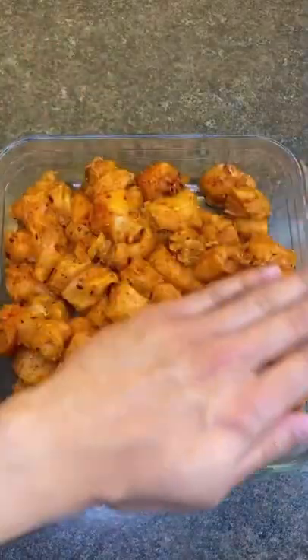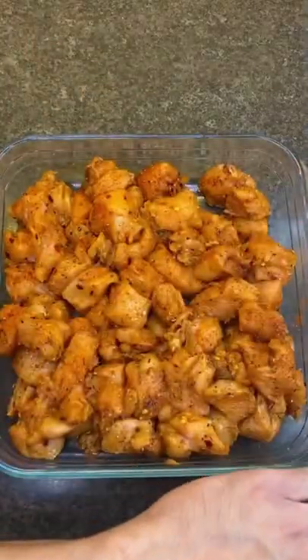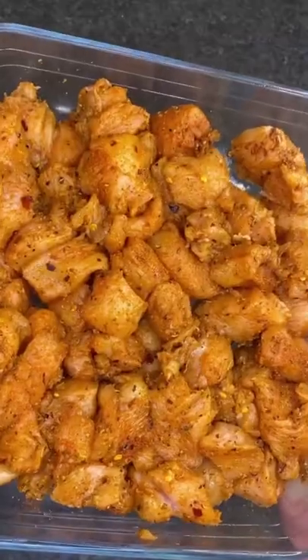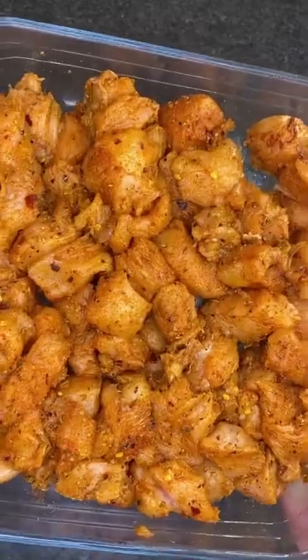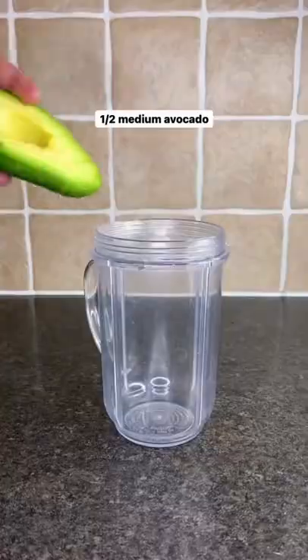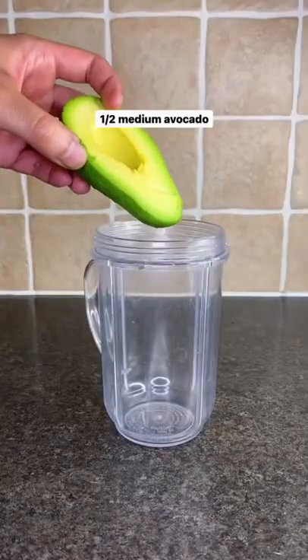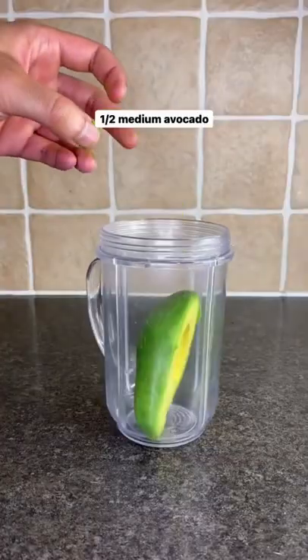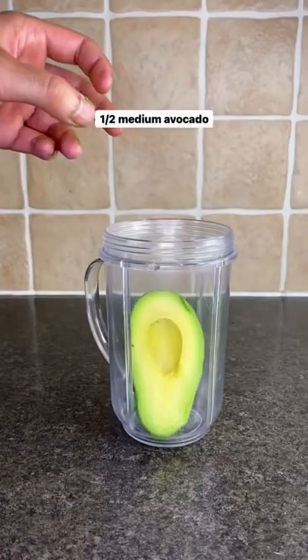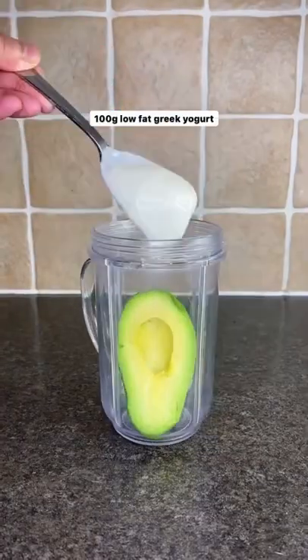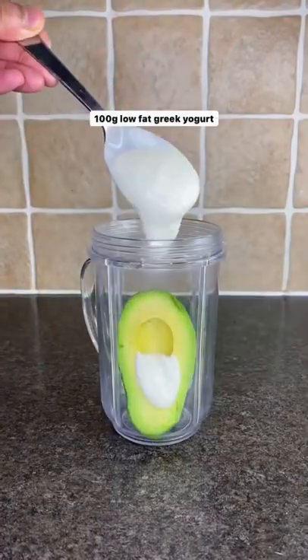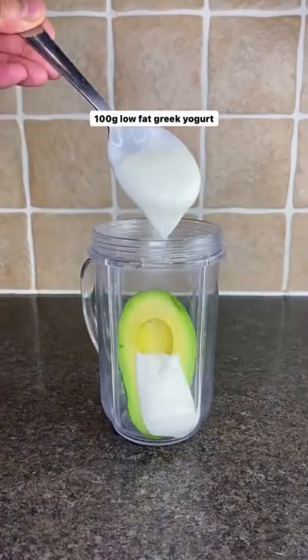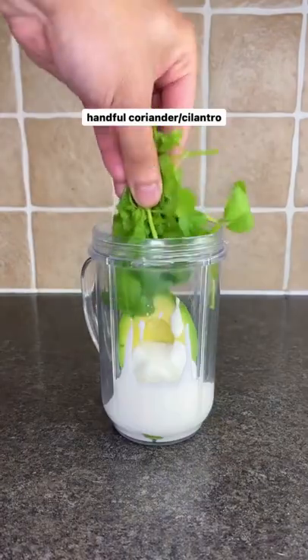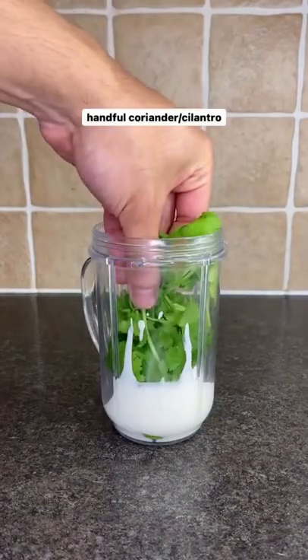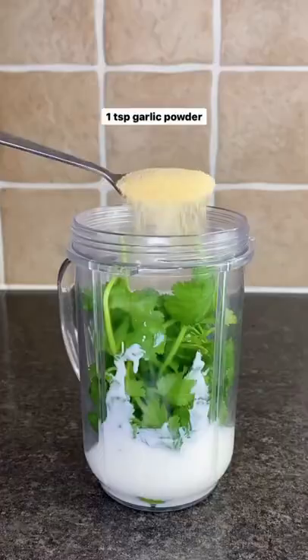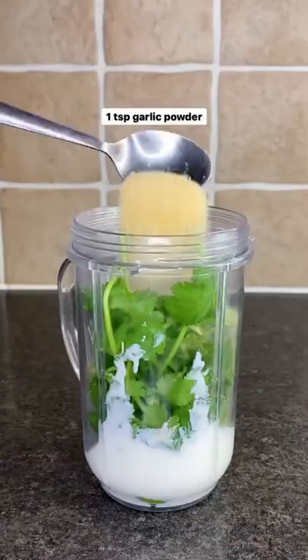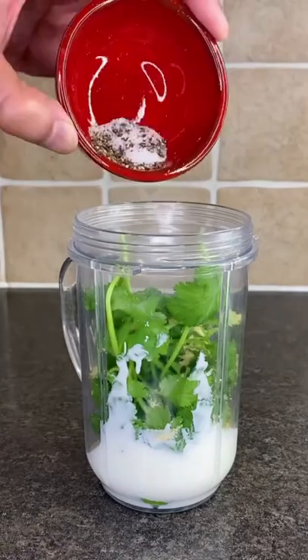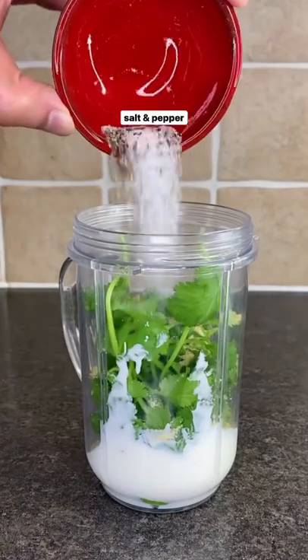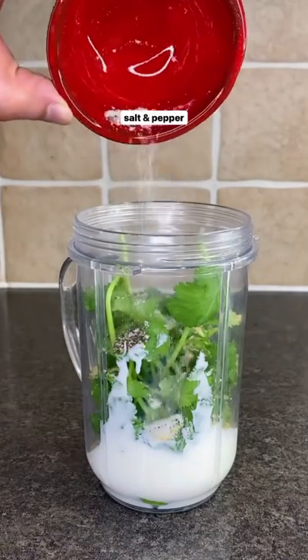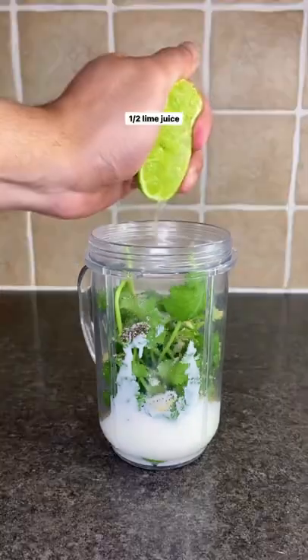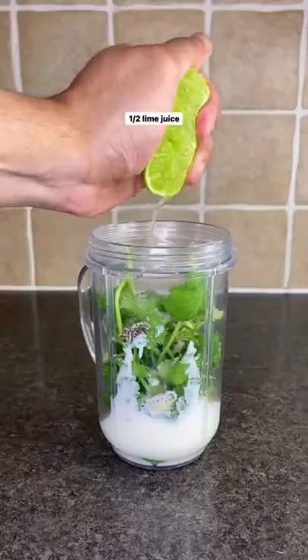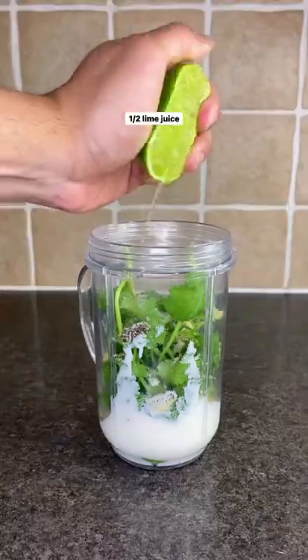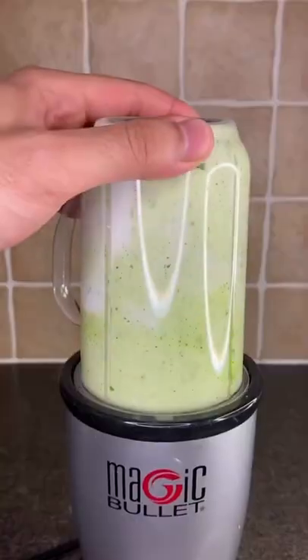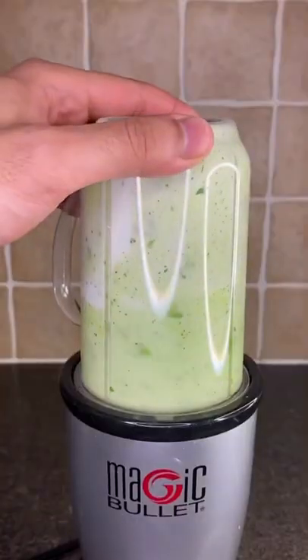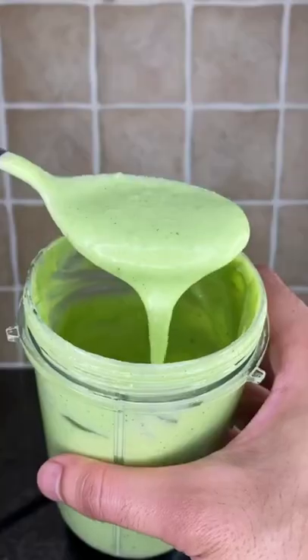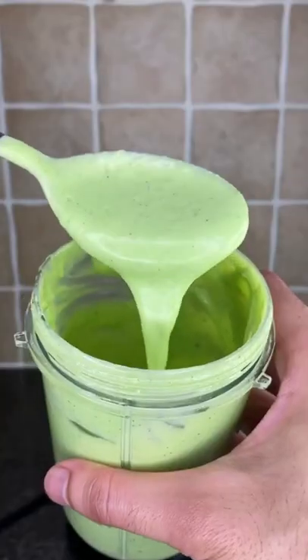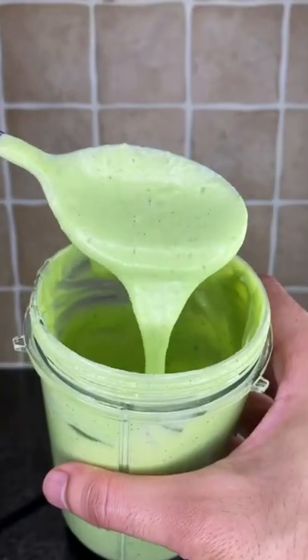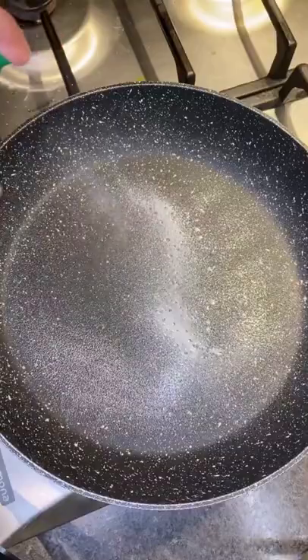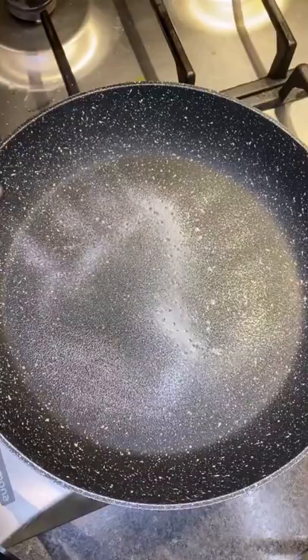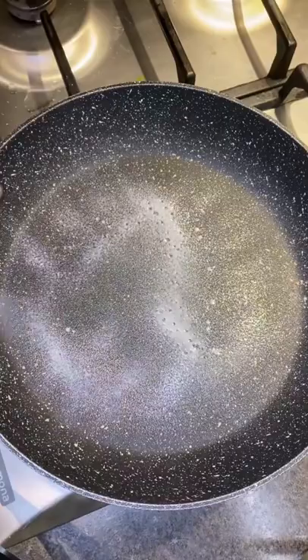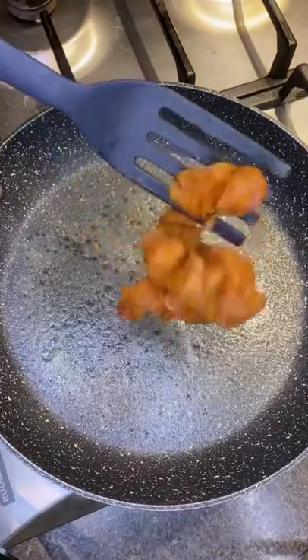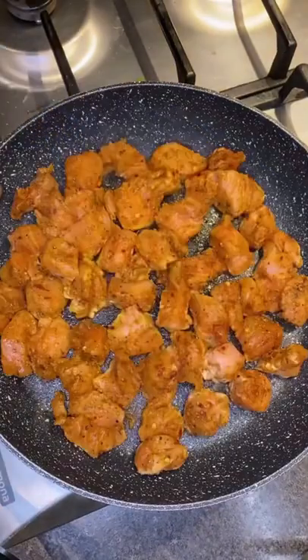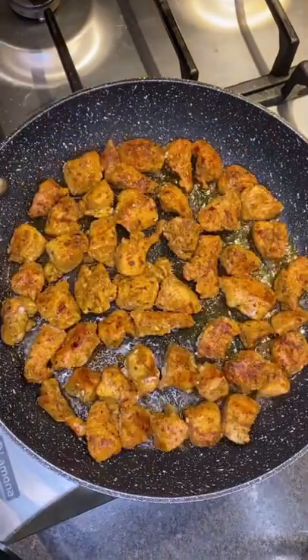For the green sauce, you need half an avocado, low-fat yogurt, coriander, garlic powder, salt and pepper, and lime juice. Blend till smooth and creamy. Then cook the chicken on high heat for four minutes on each side and set aside.